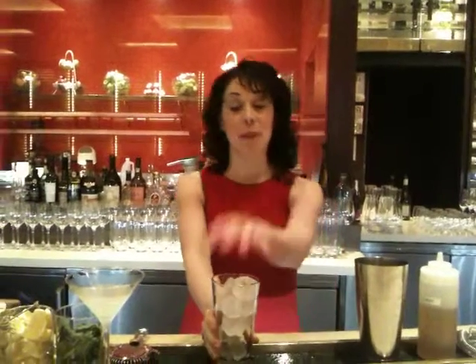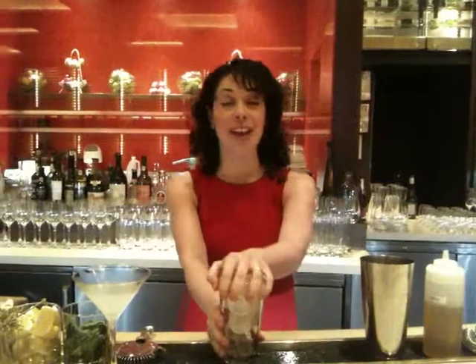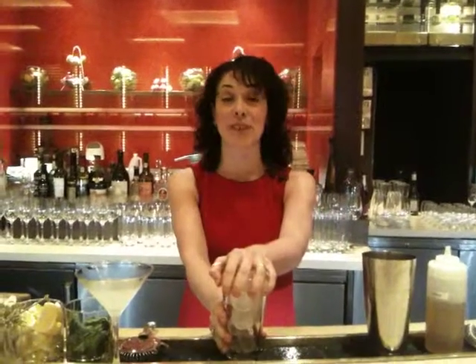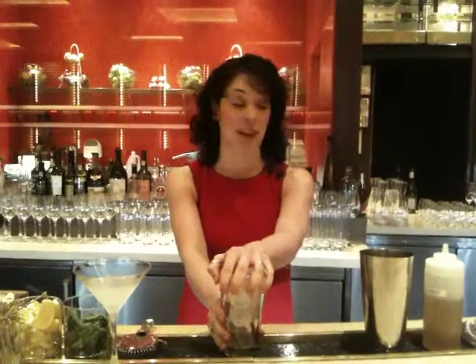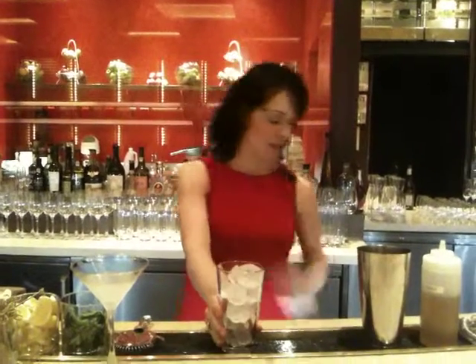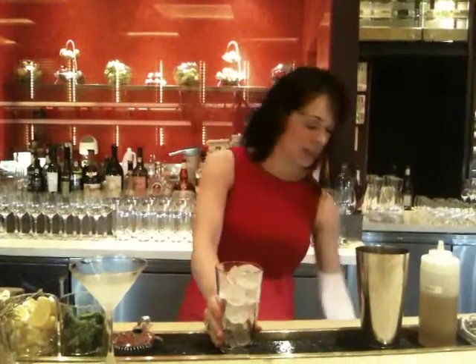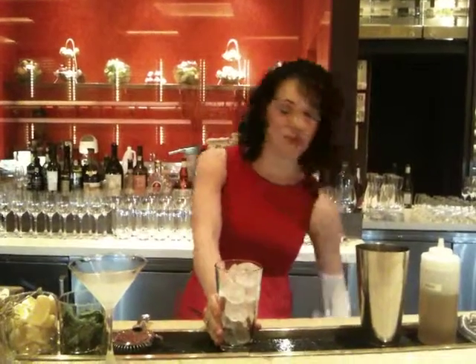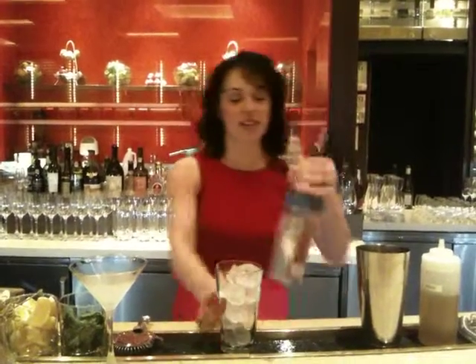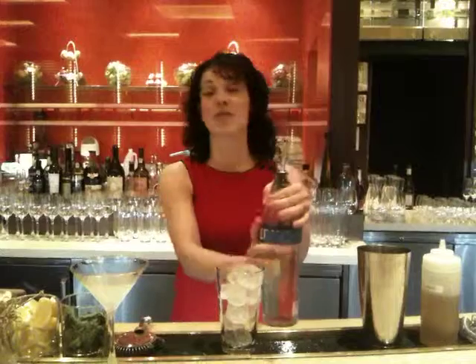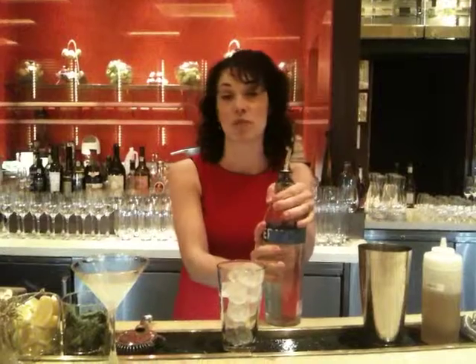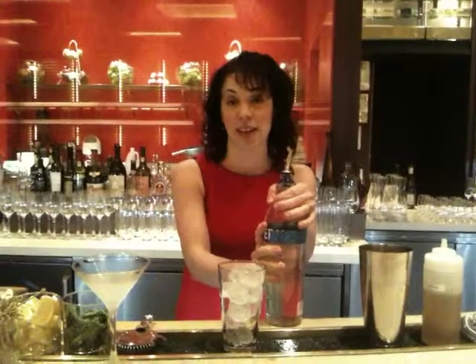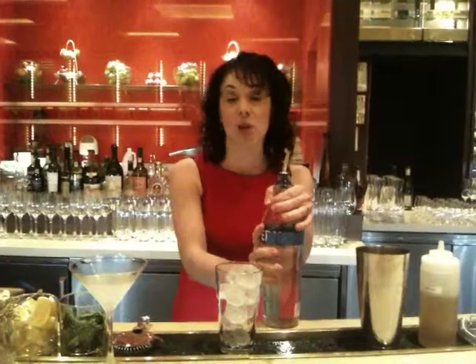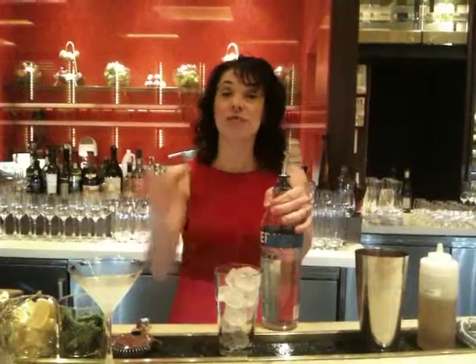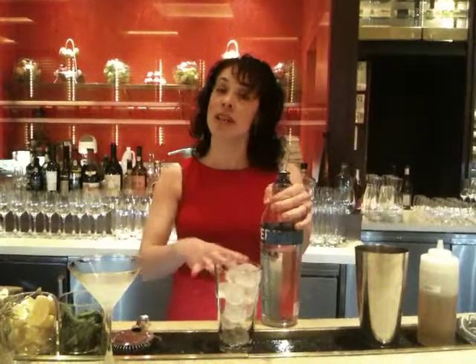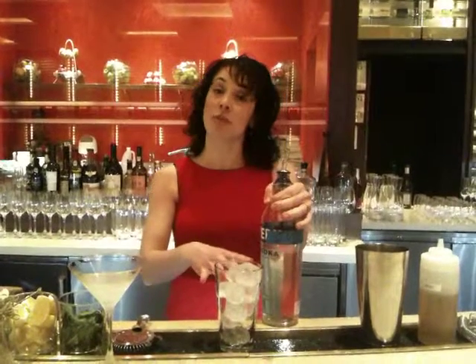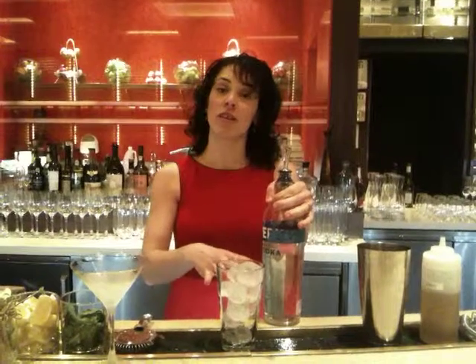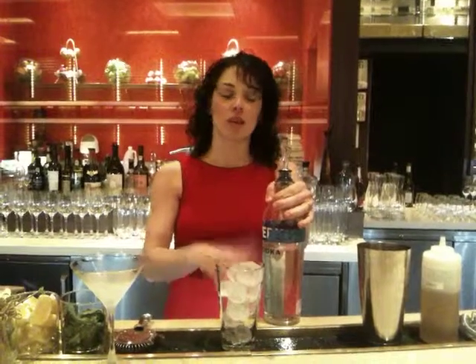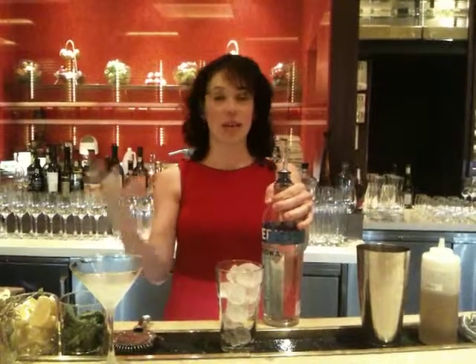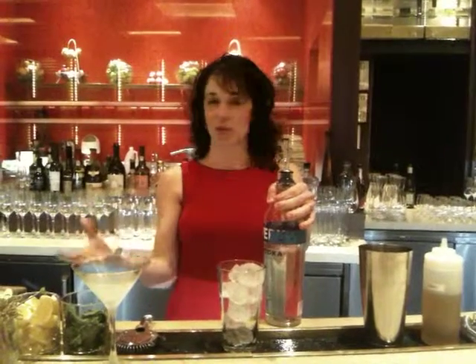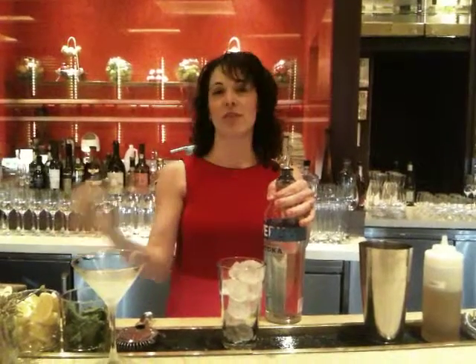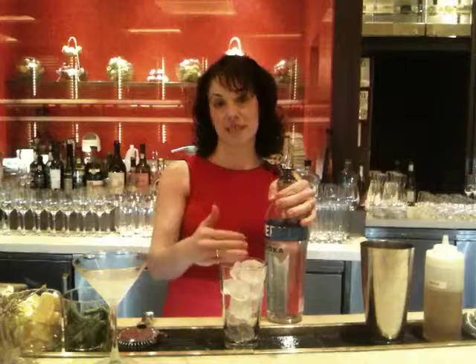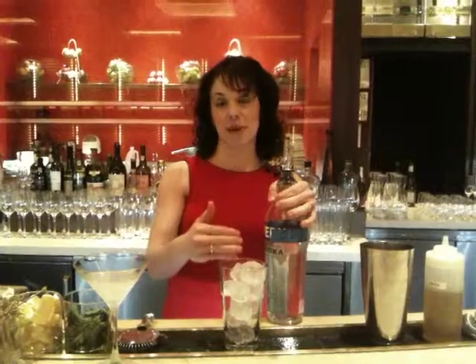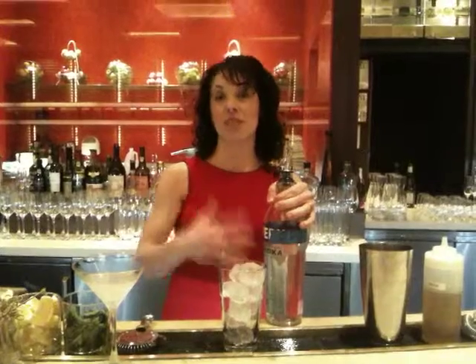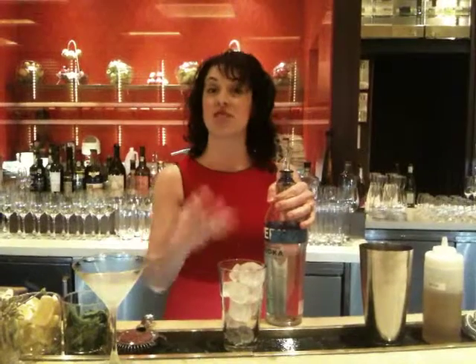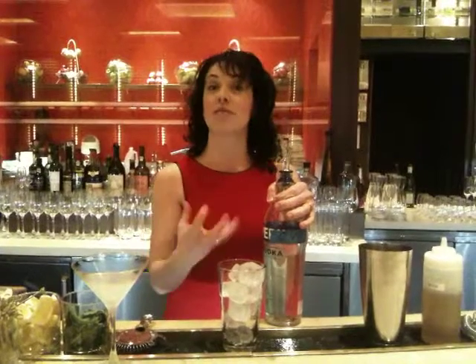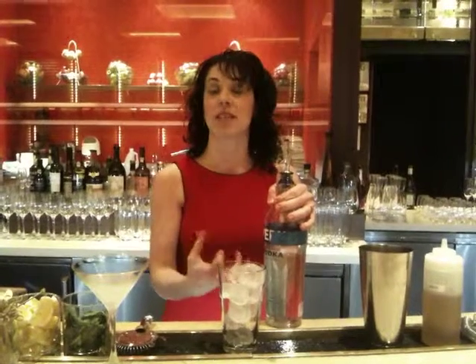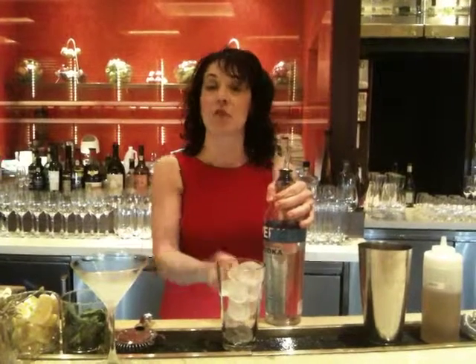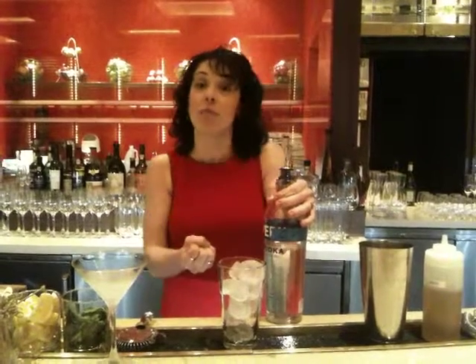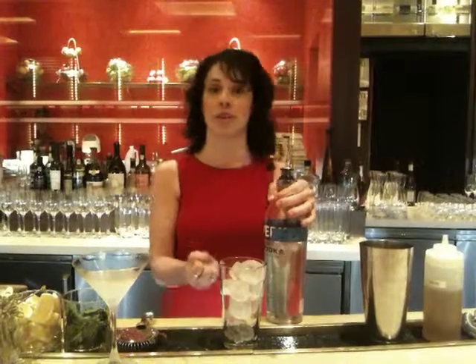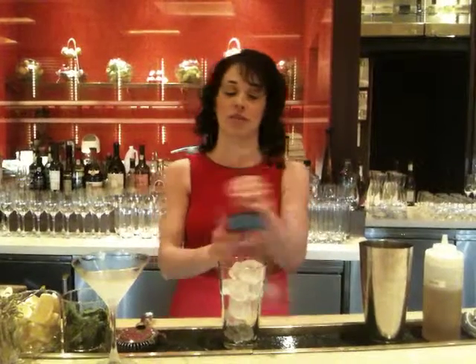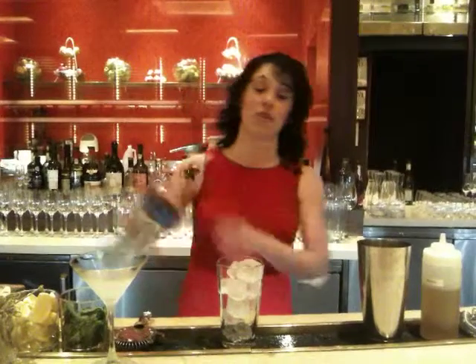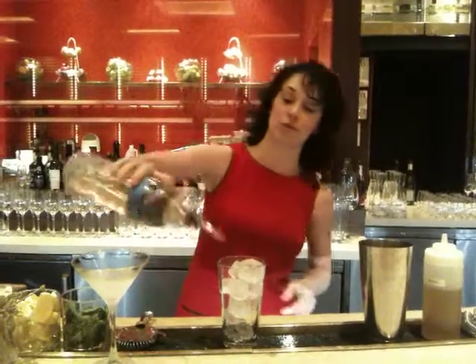Take a pint glass and fill it with ice. Next, you're going to take a citrus infused vodka. We infuse this at the restaurant. You take whatever fruit you'd like, you place it into the spirit, and you let it stew in the vodka. It soaks up the flavor of the fruit.